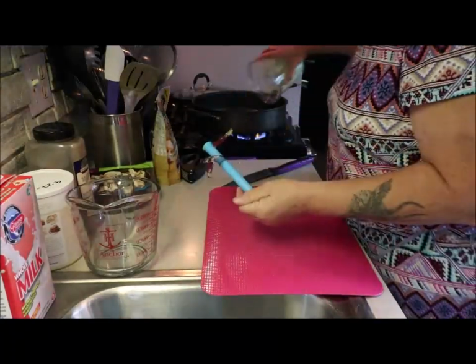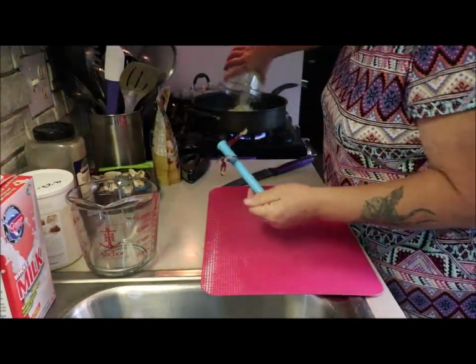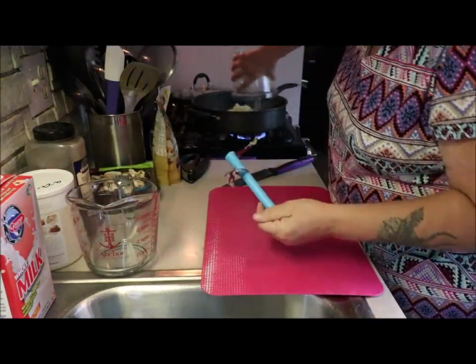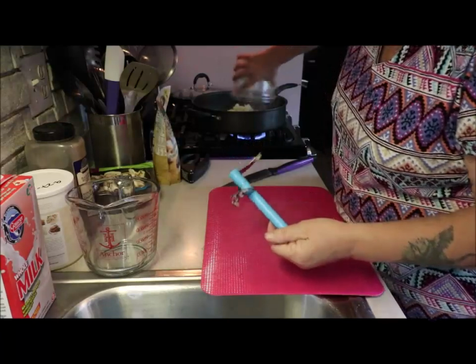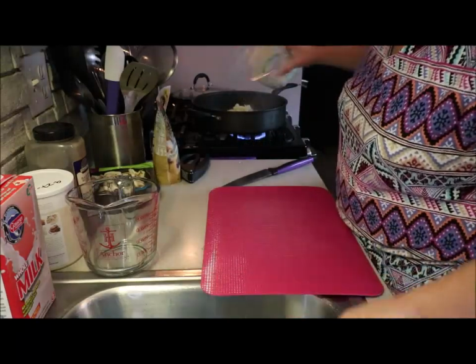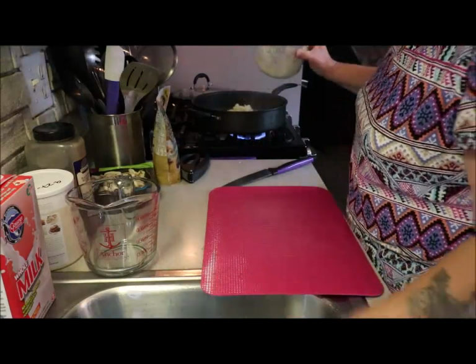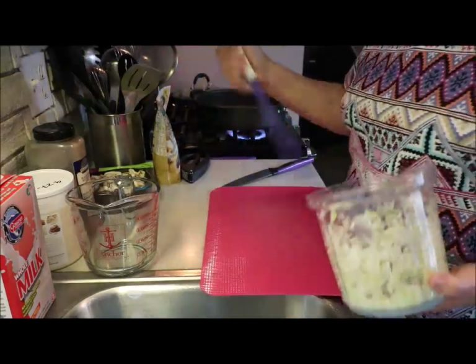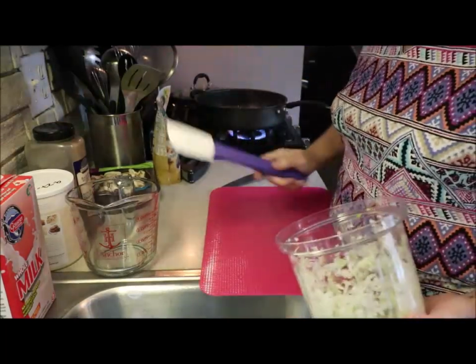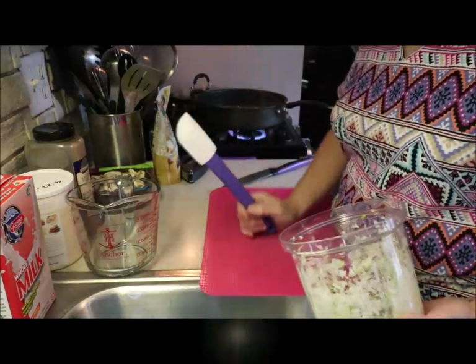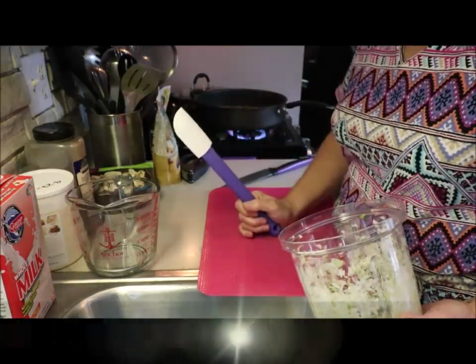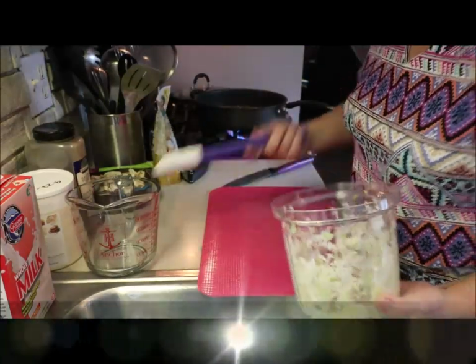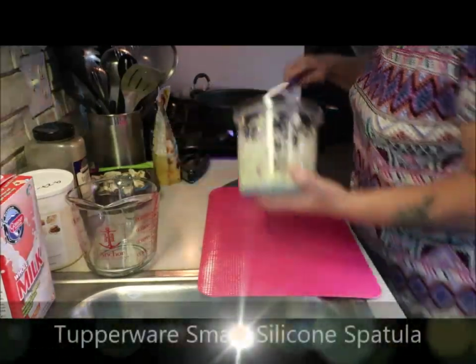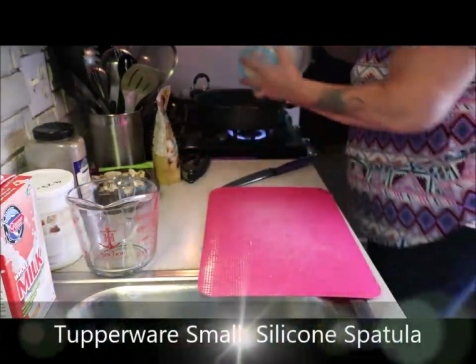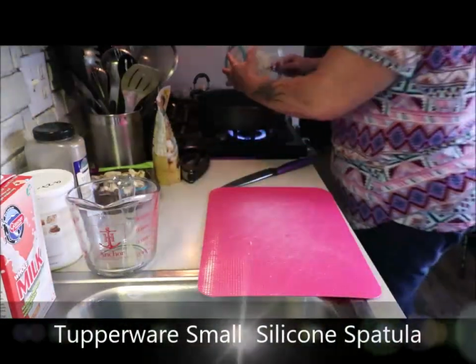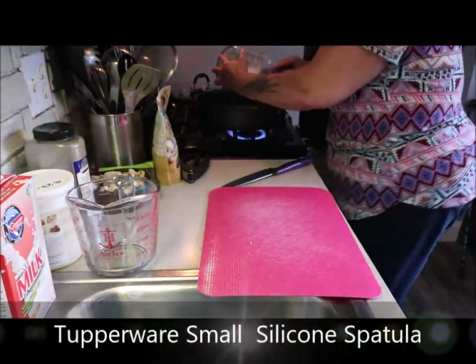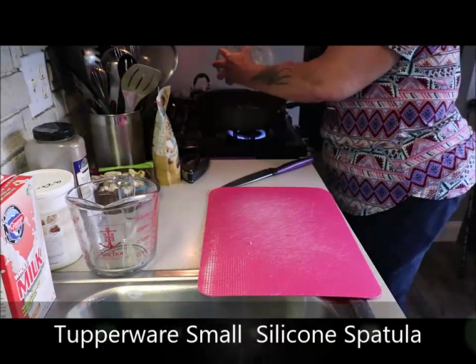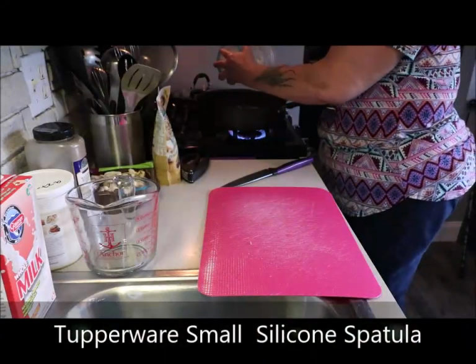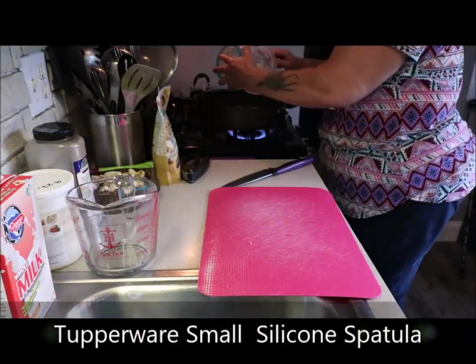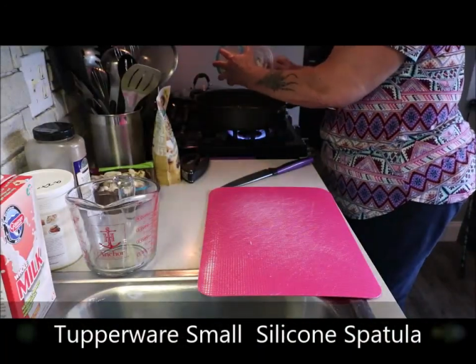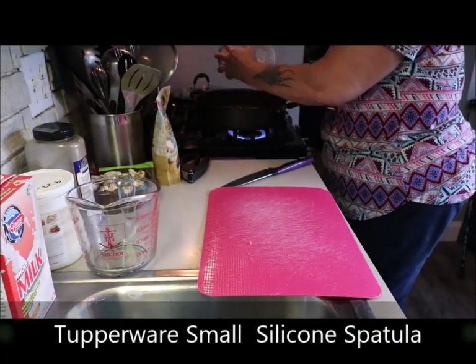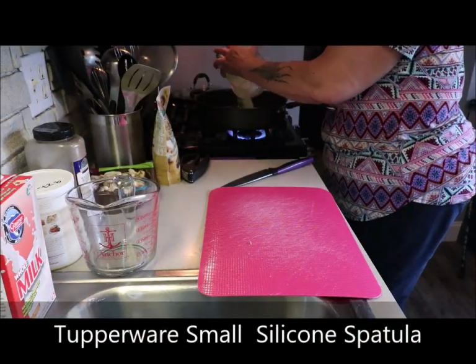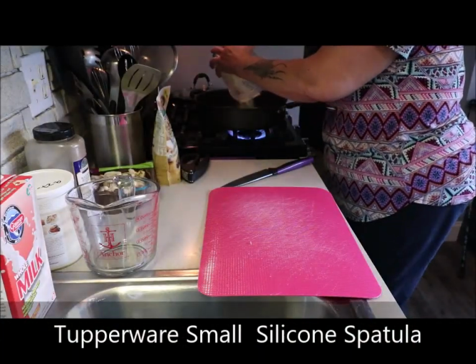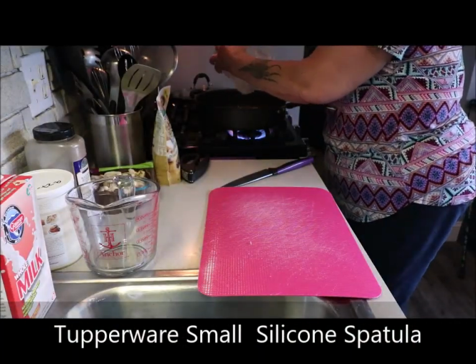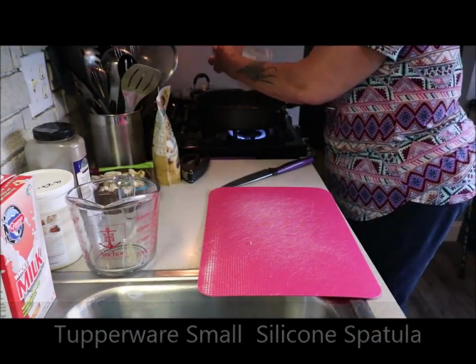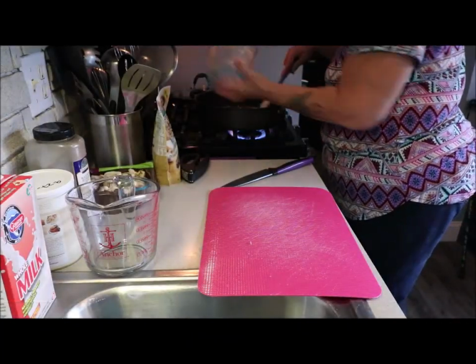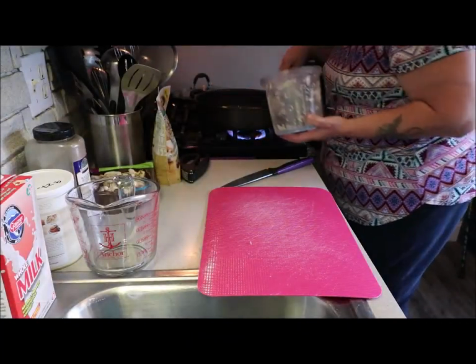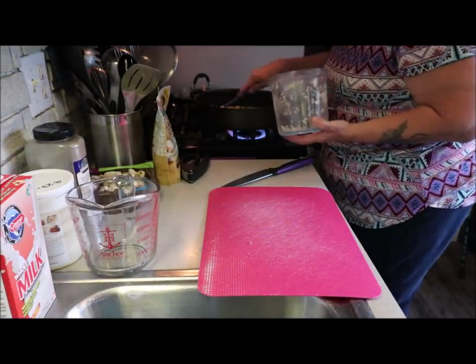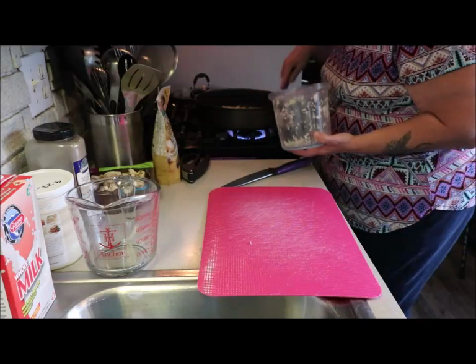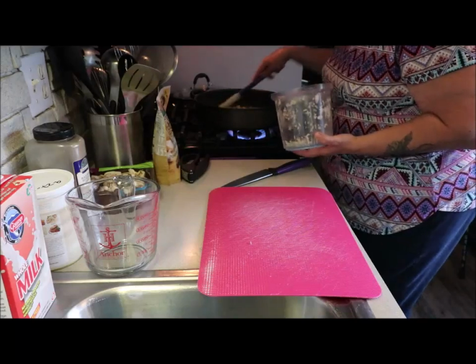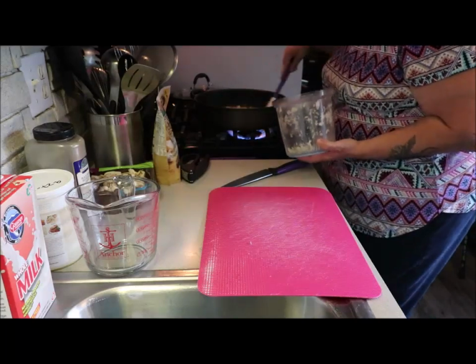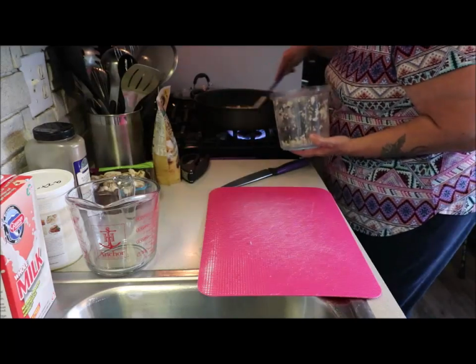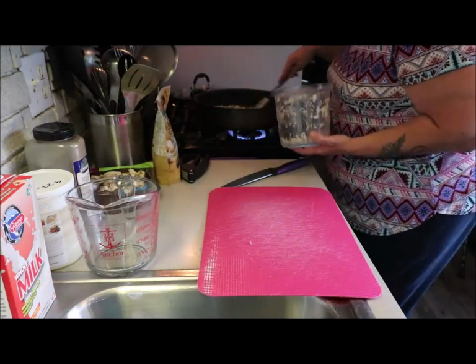And then into the pan, I'm going to use my skinny spatula — the Tupperware spatula. Break this out really good. Now with the Tupperware spatula, you can use it right in your pan.